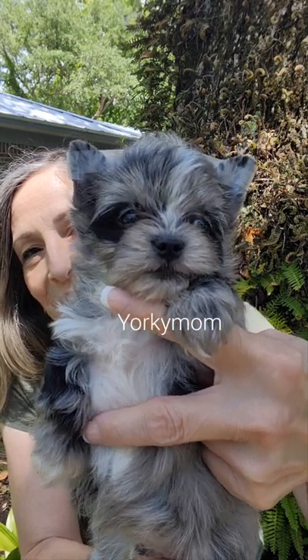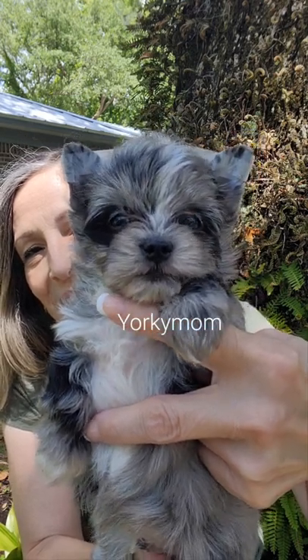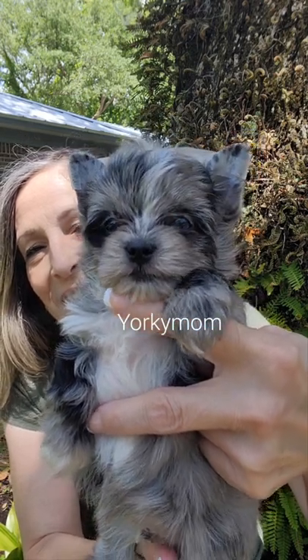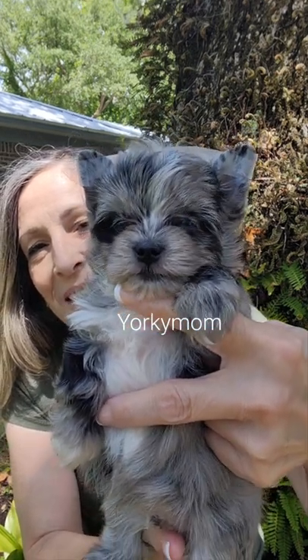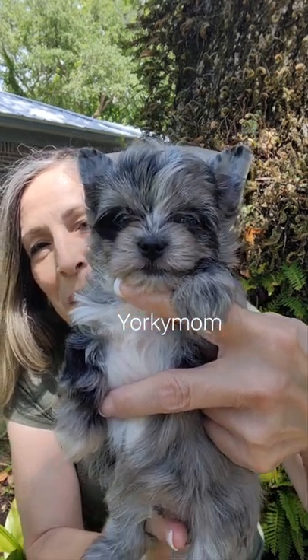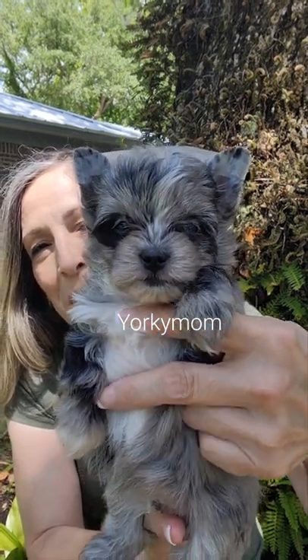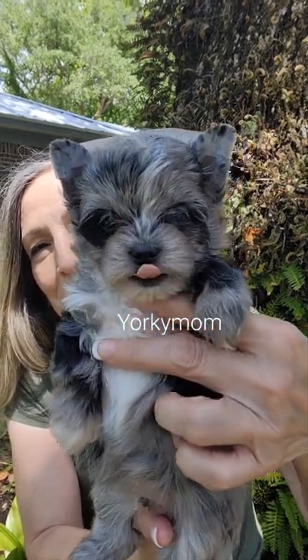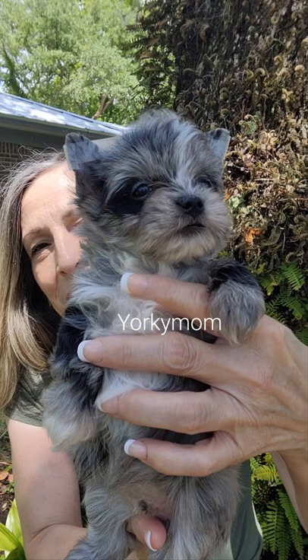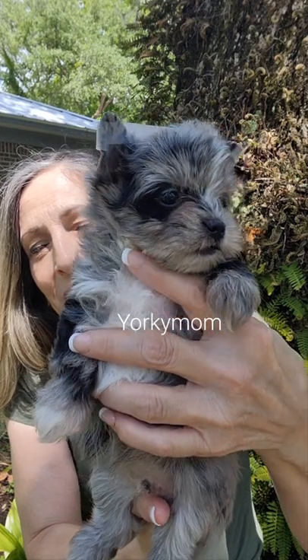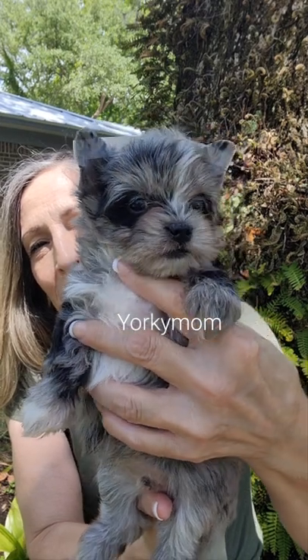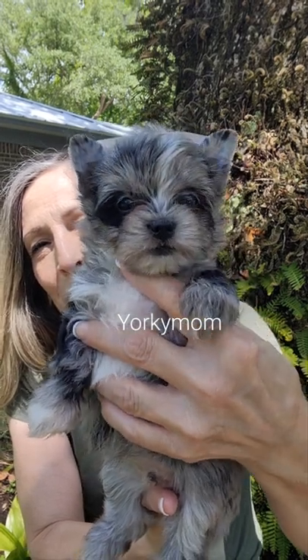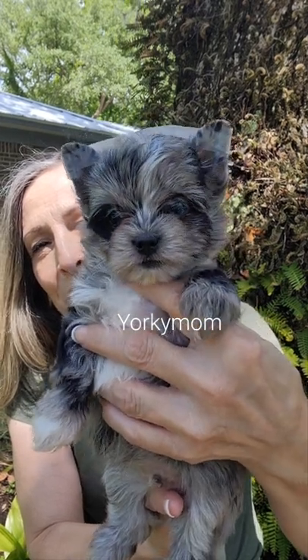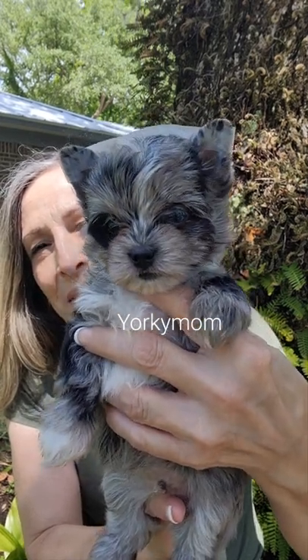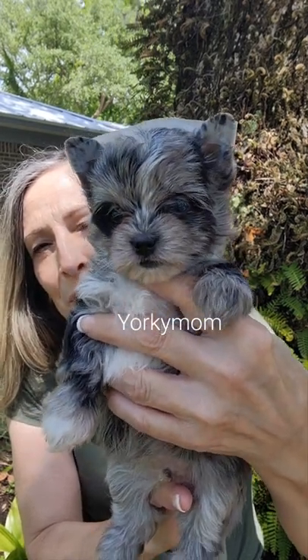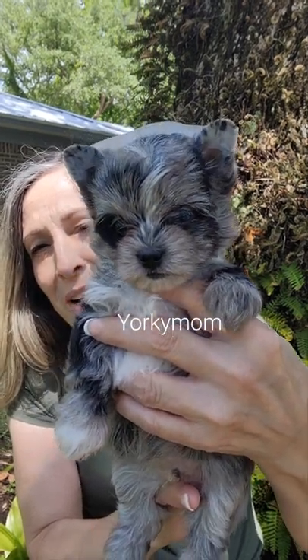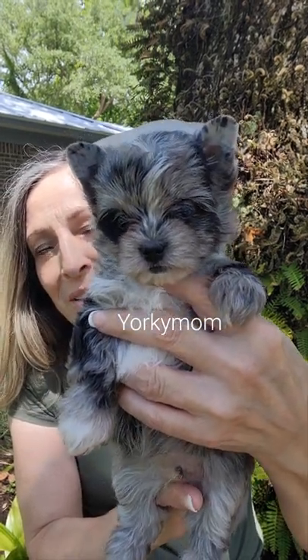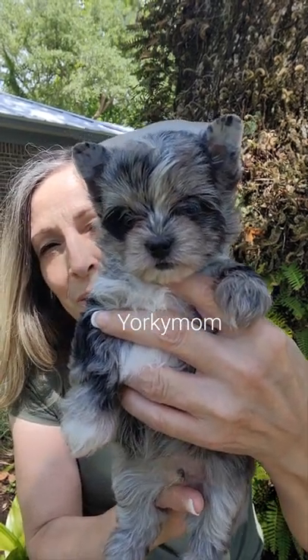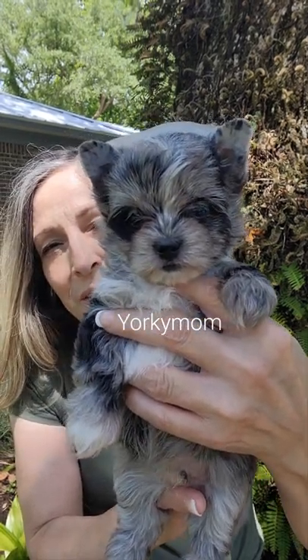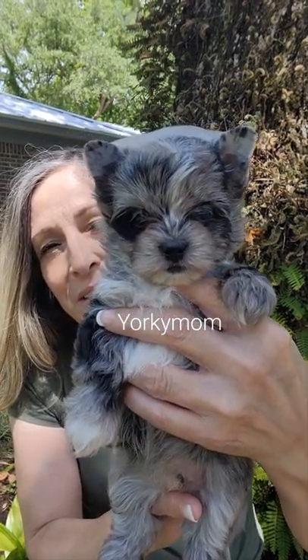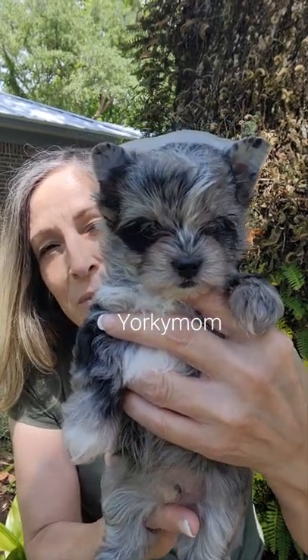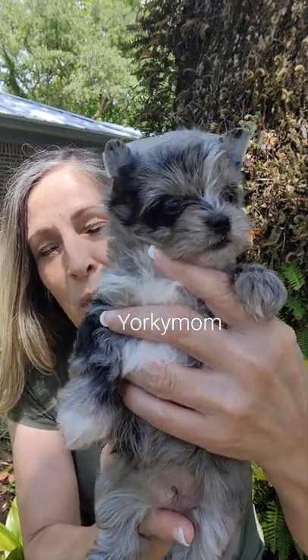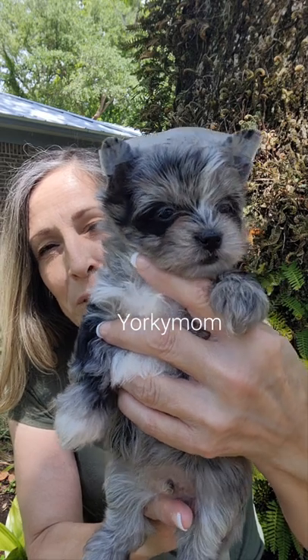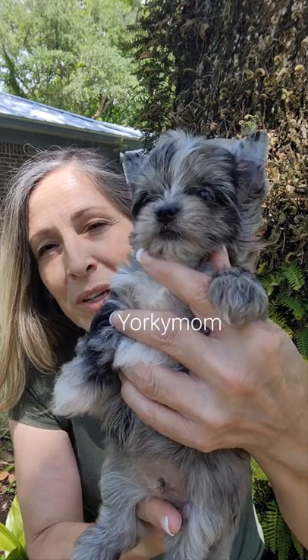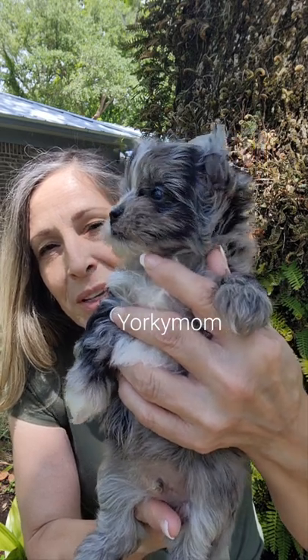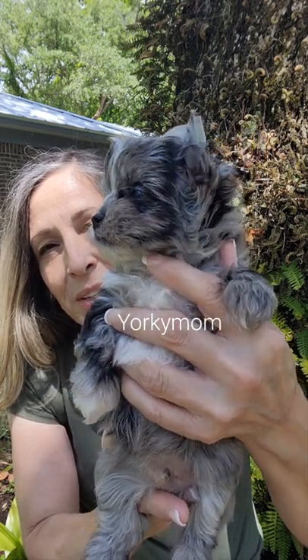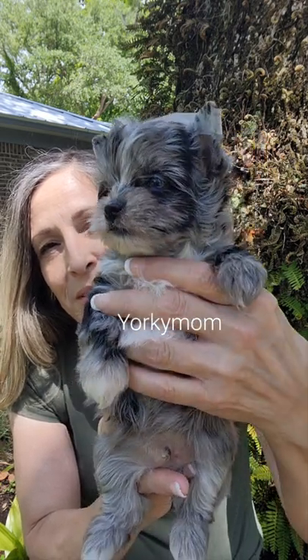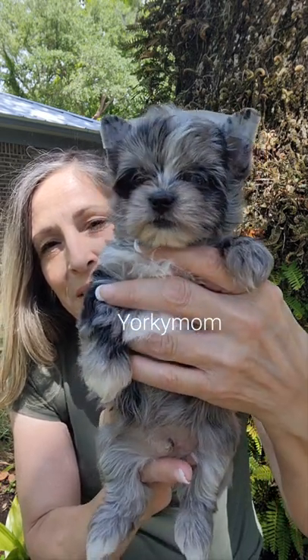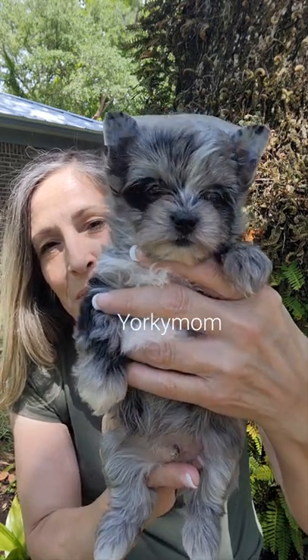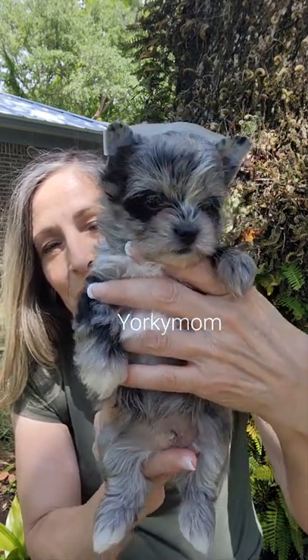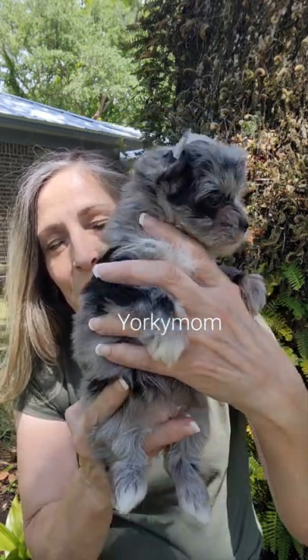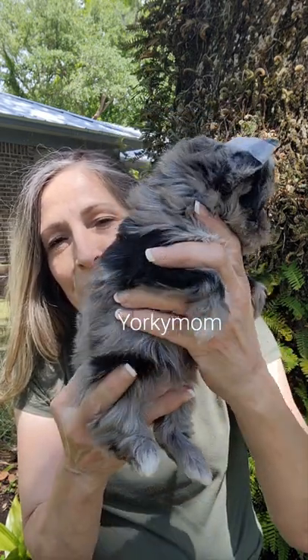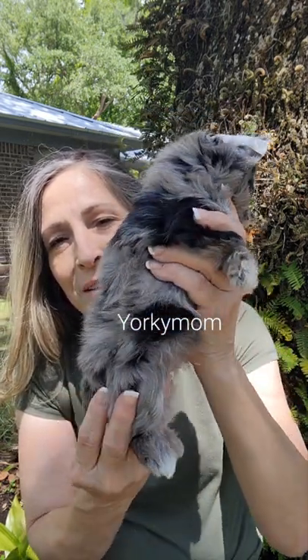His daddy is Bam Bam. He's a solid merle with an ice blue eye — it's like really crazy, almost a white blue. This little guy's got a beautiful, beautiful eye color.